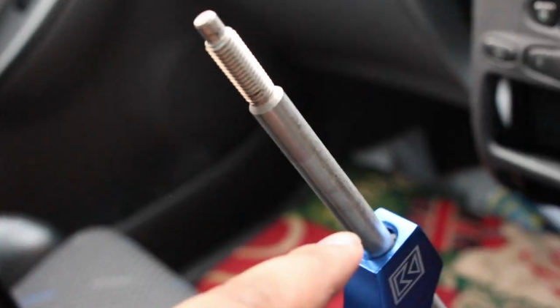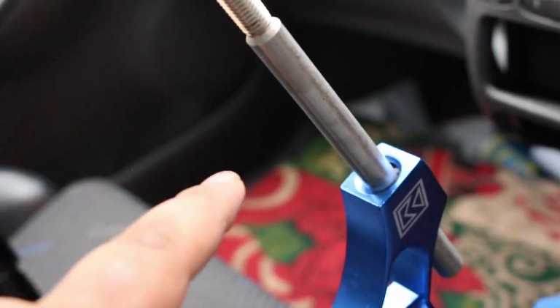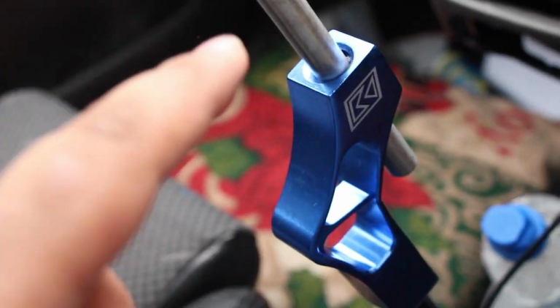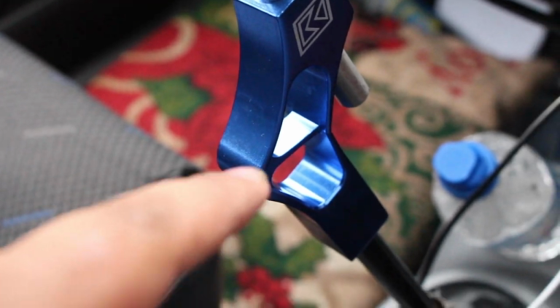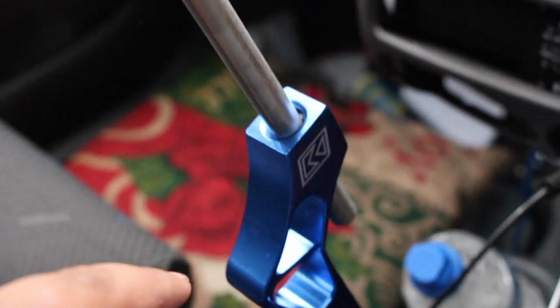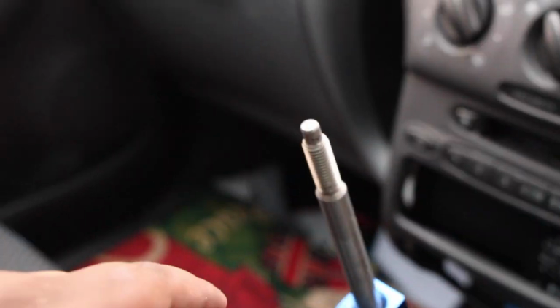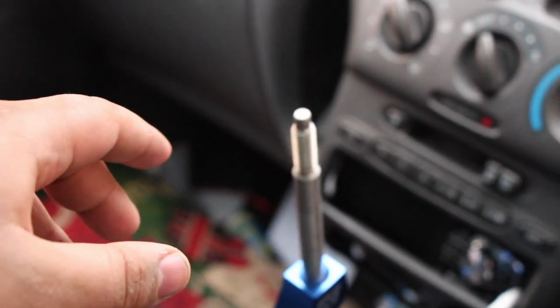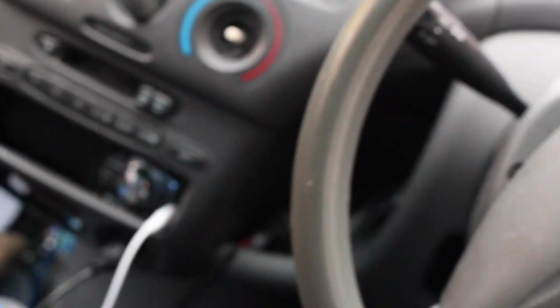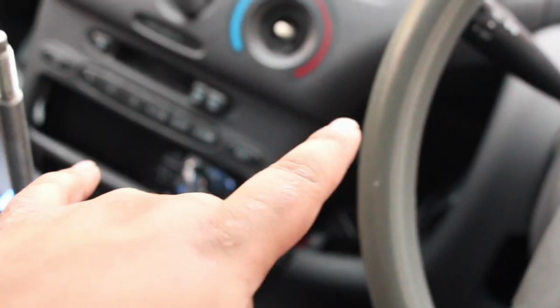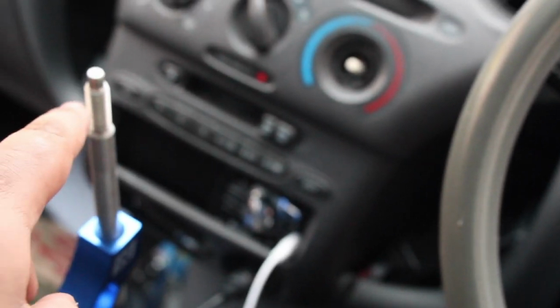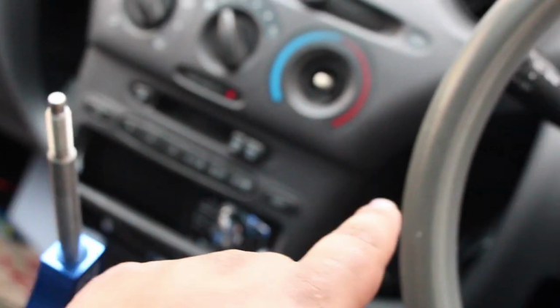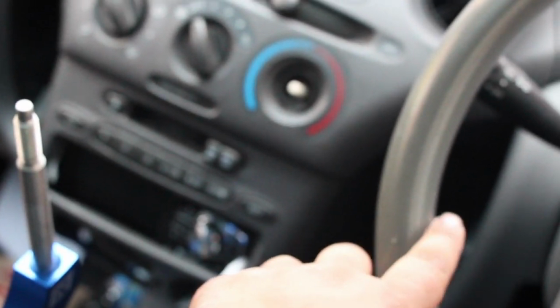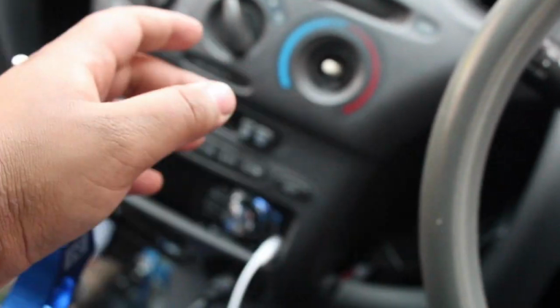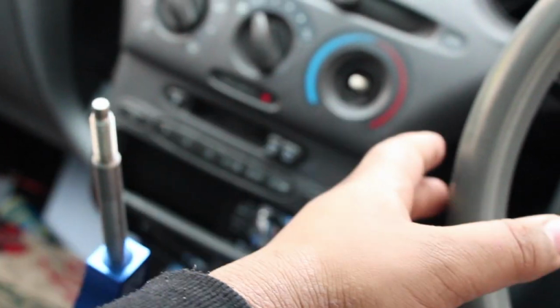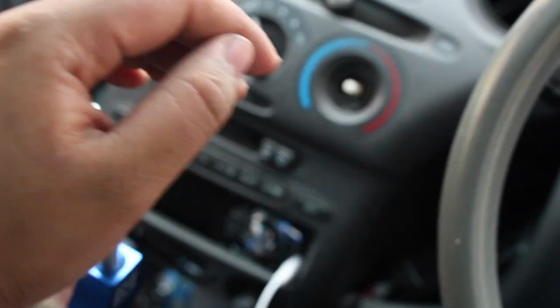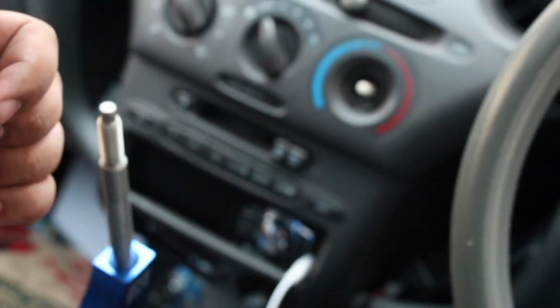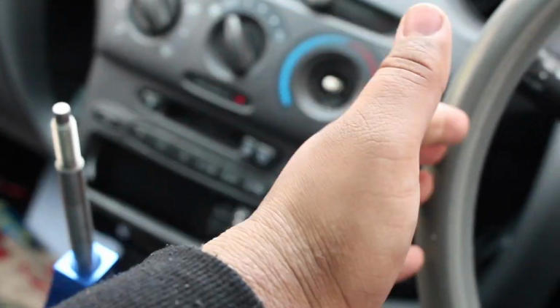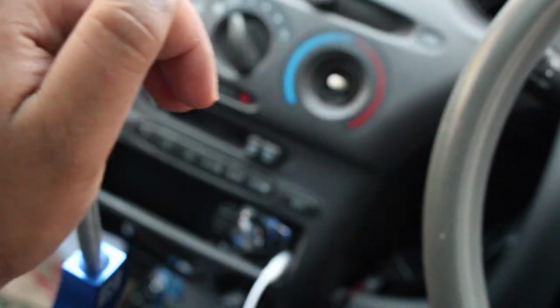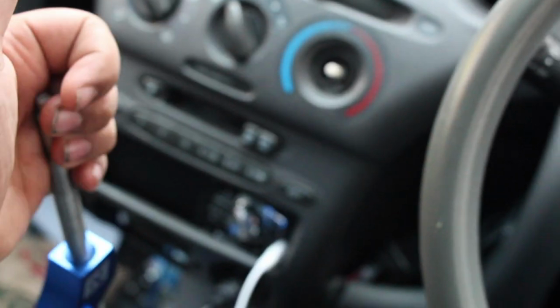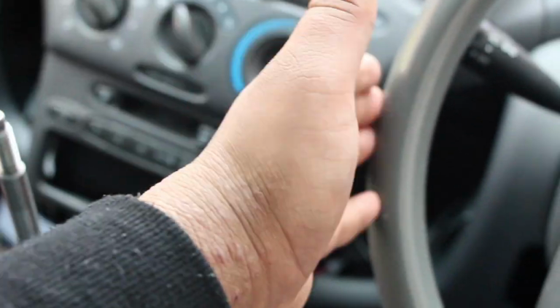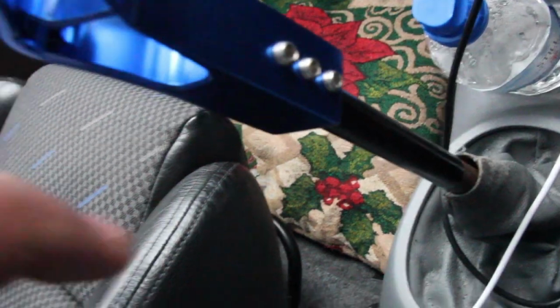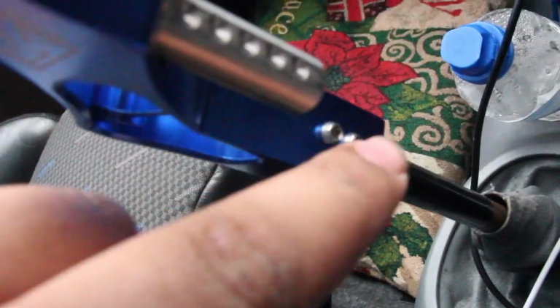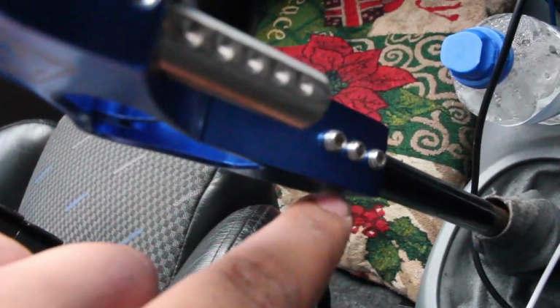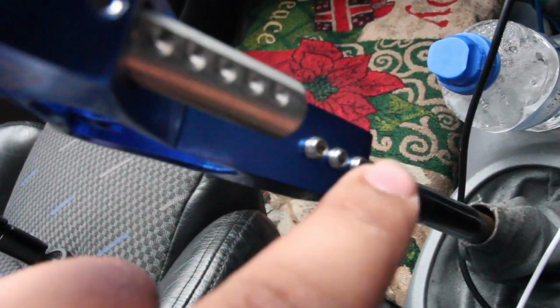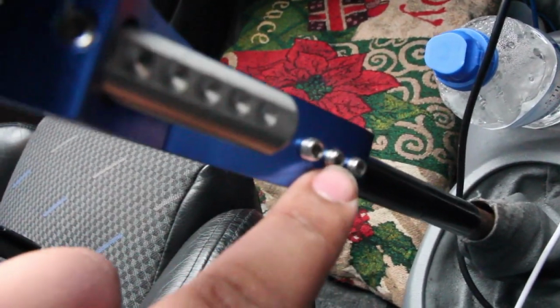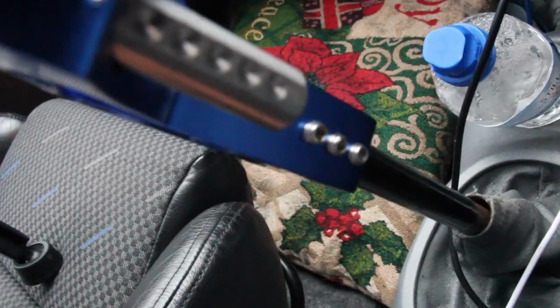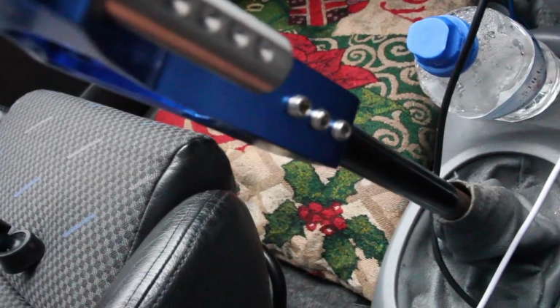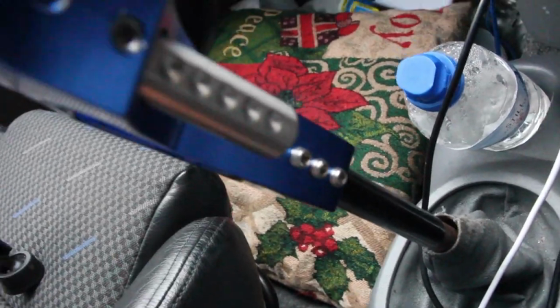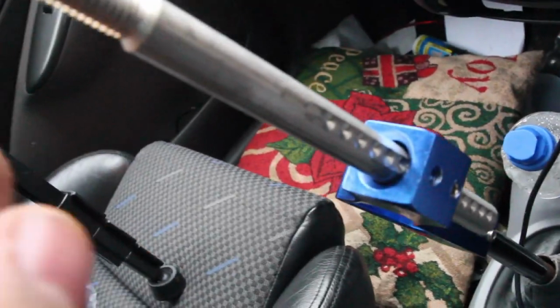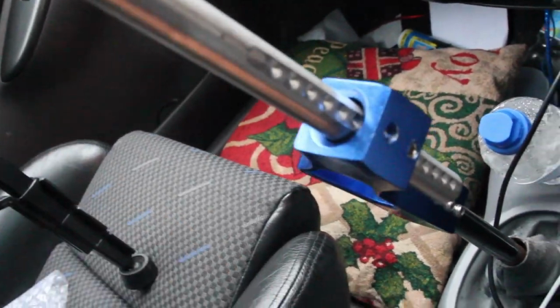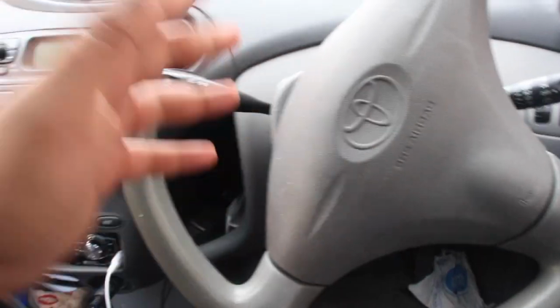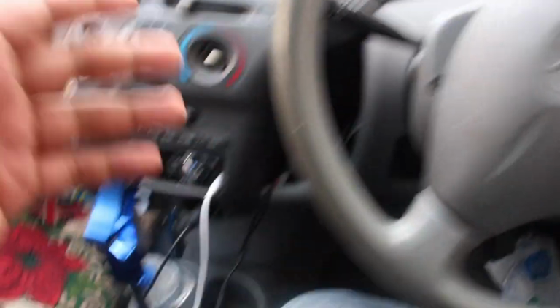Now we've got the extender on — this is absolutely ridiculous. I haven't even set the height and look how long it takes to grab the shifter from the steering wheel. We're going to tighten these three screws up and then adjust the height.